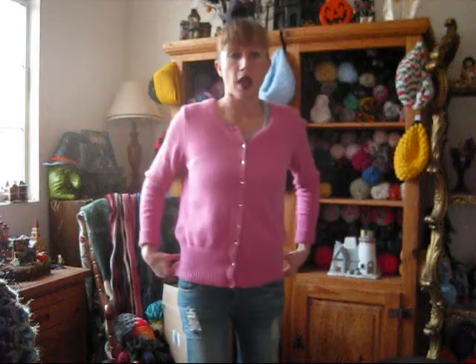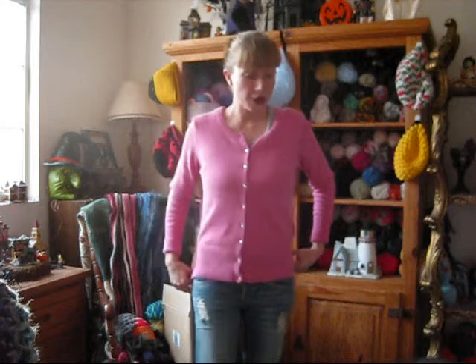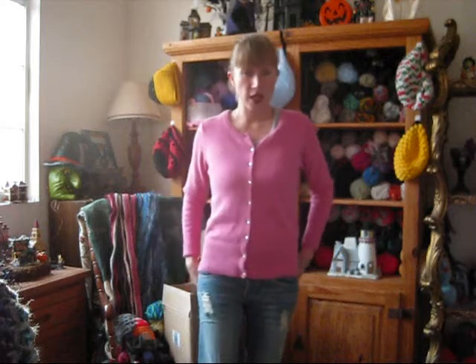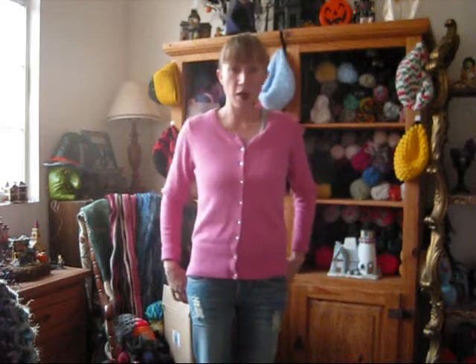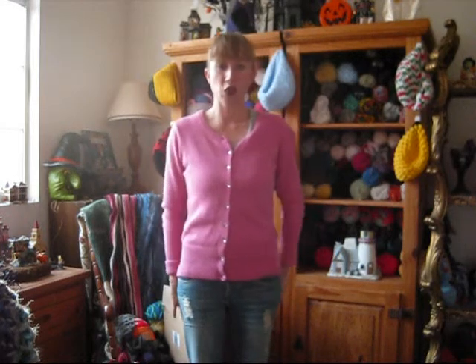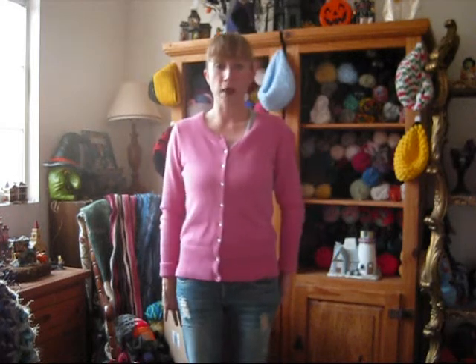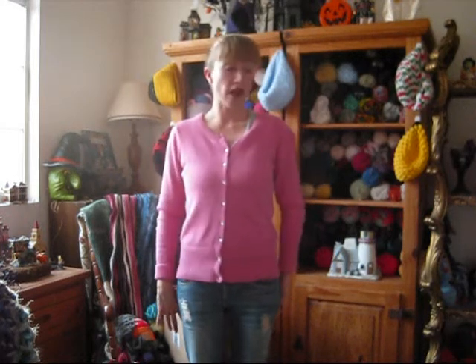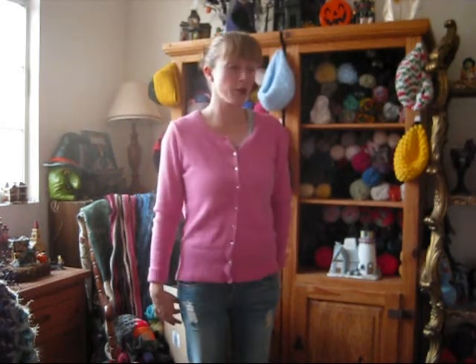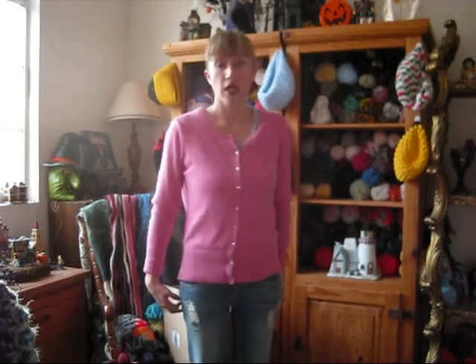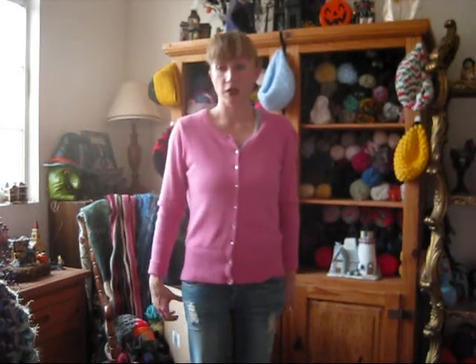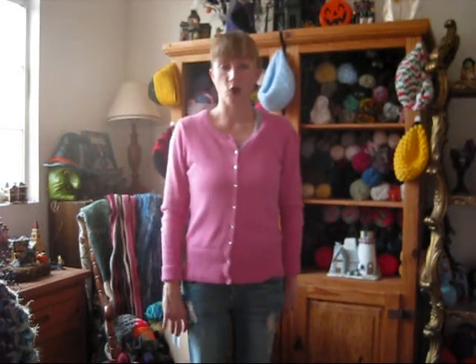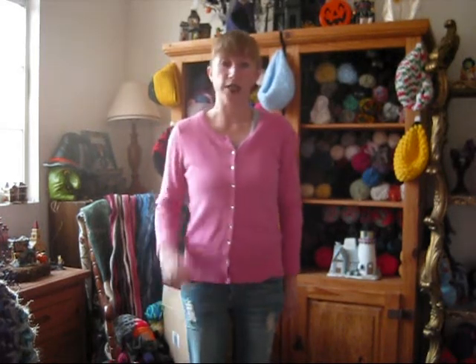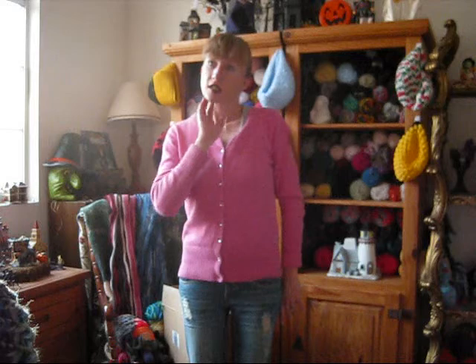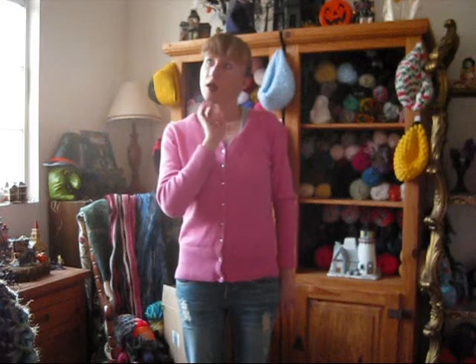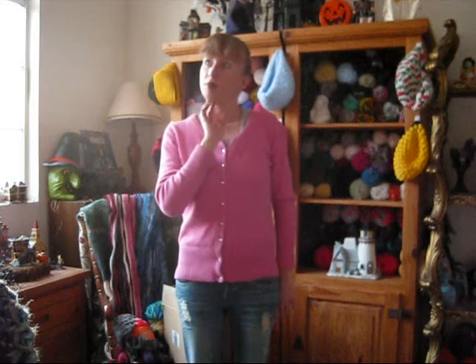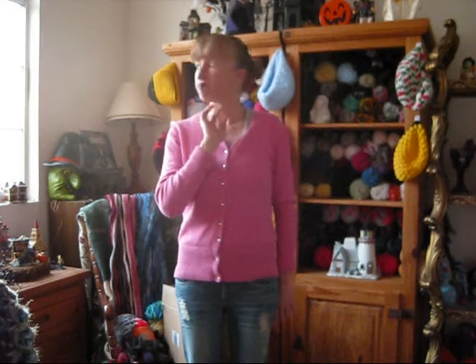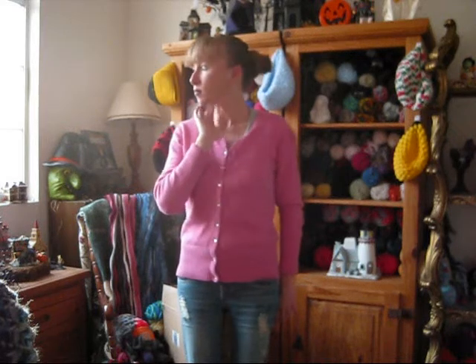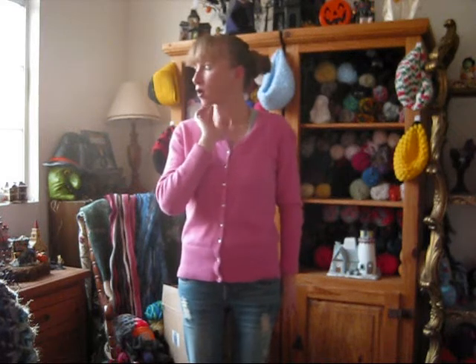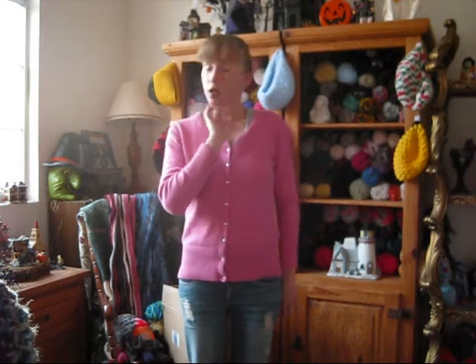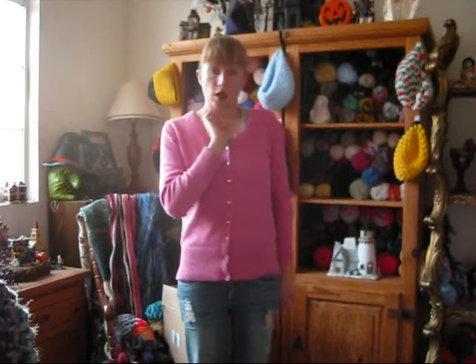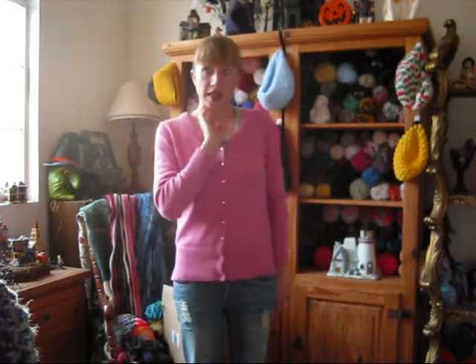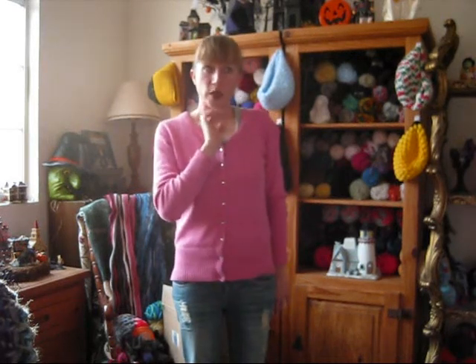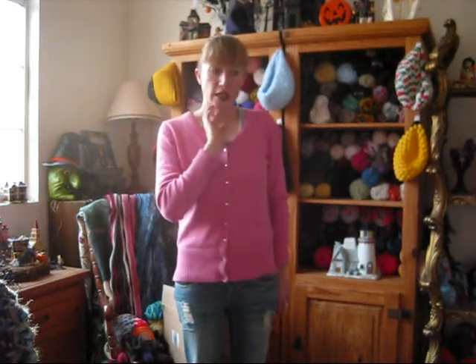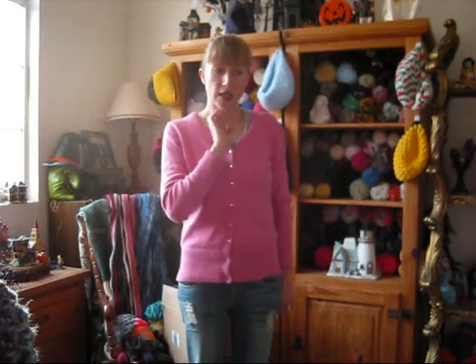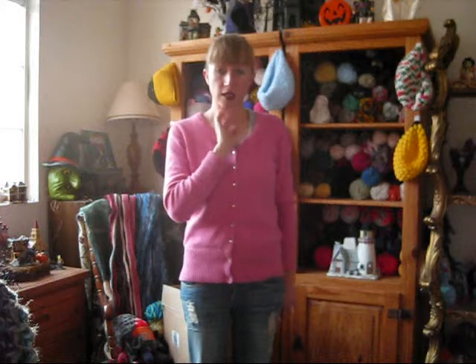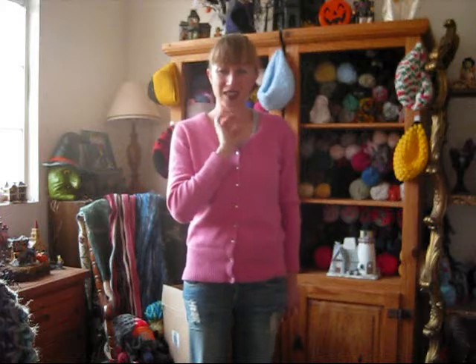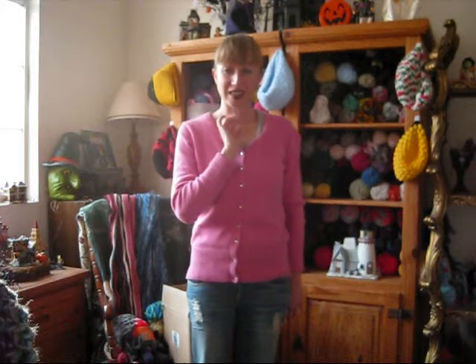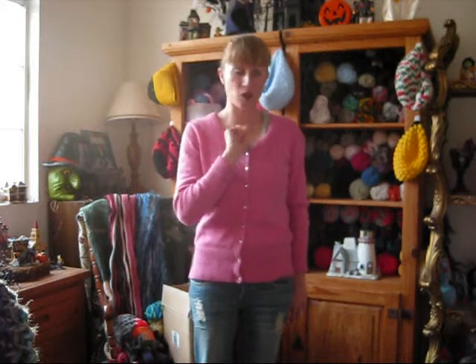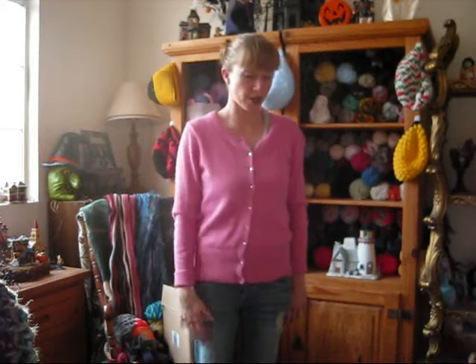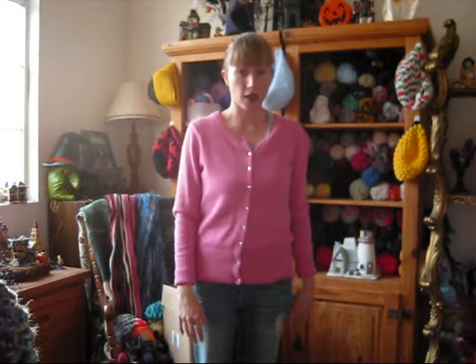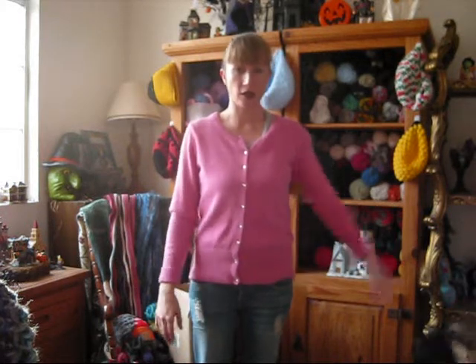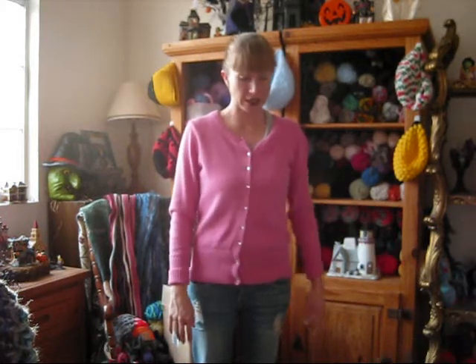Hi, I'm Shi and I'm coming to you from my craft room. It's before work, so the lighting is weird in here. It's like 6 o'clock in the morning and the dog is already wrestling.